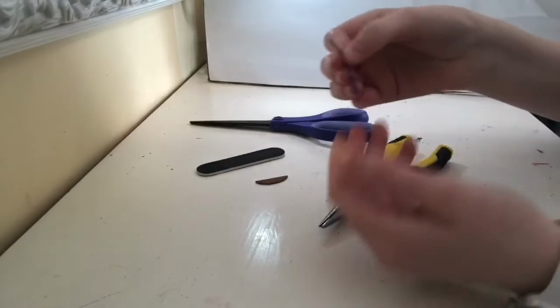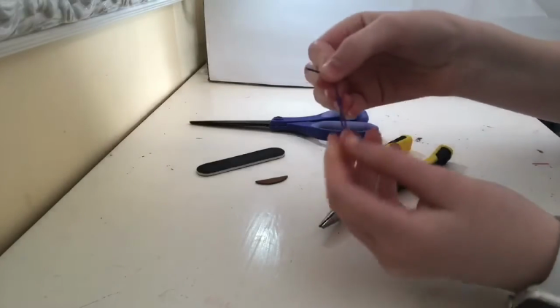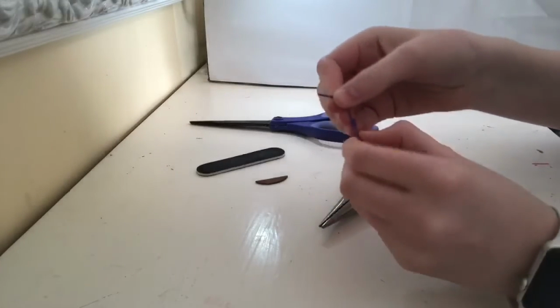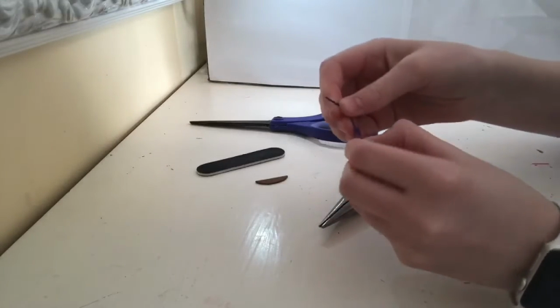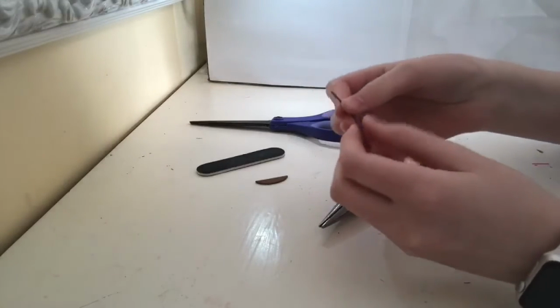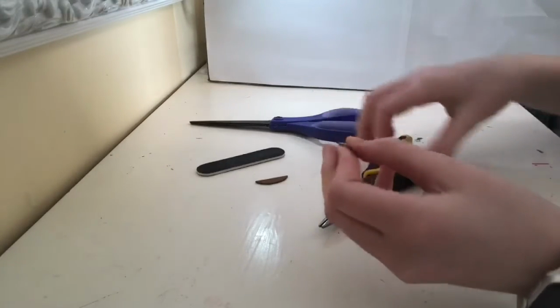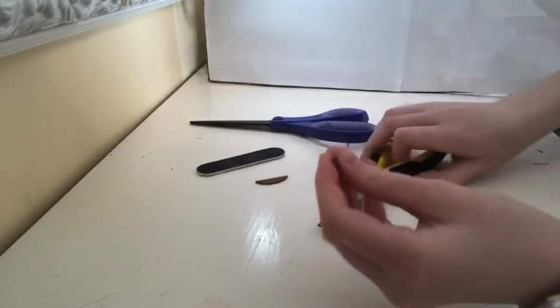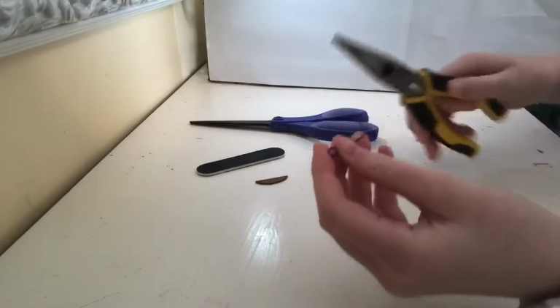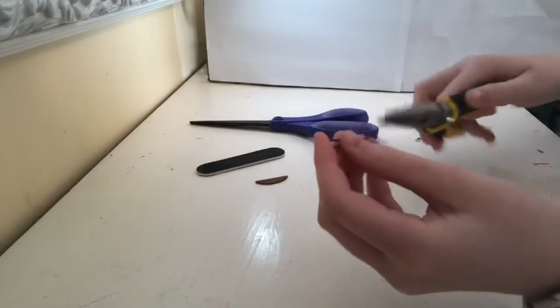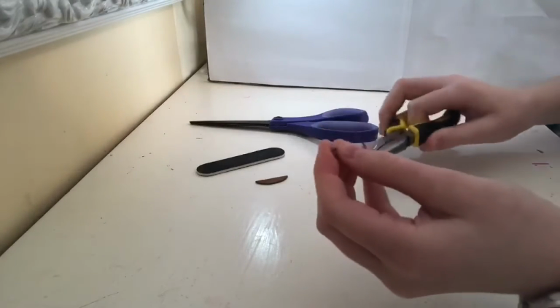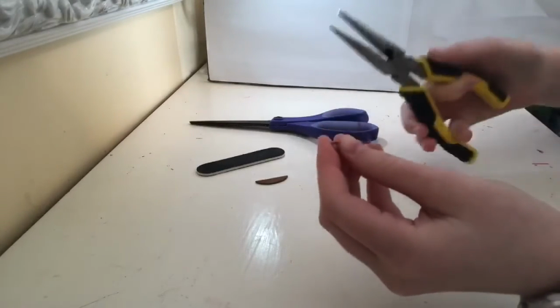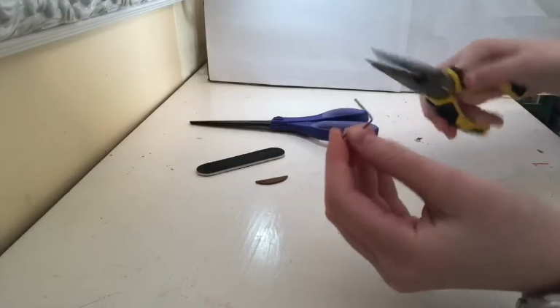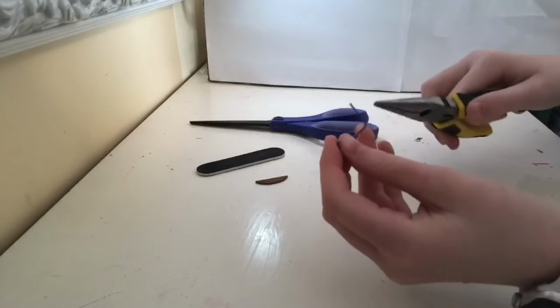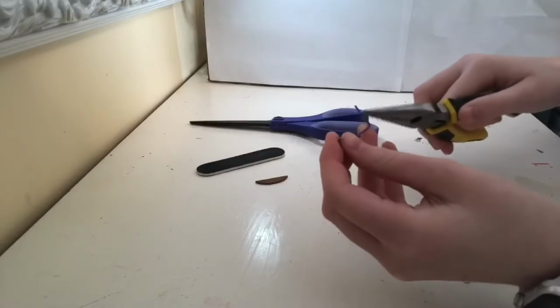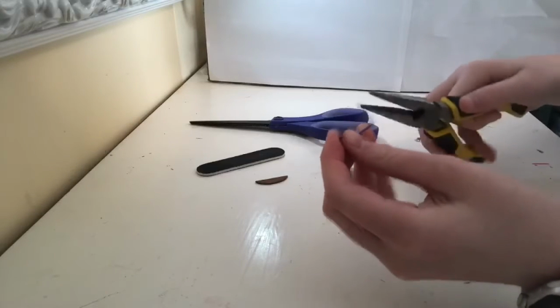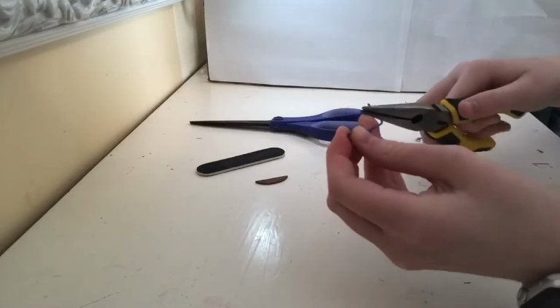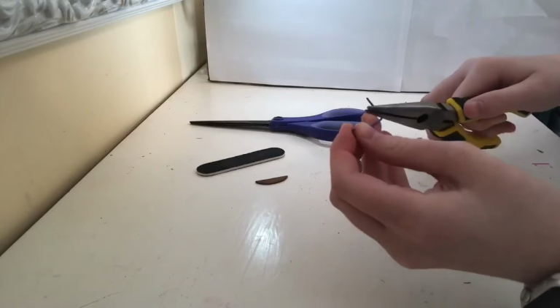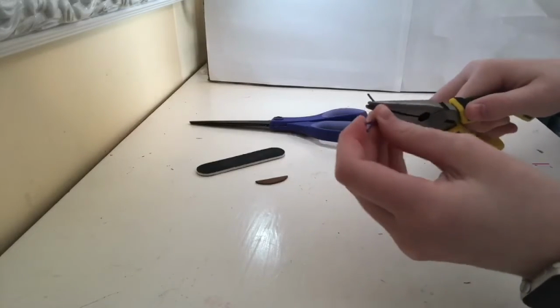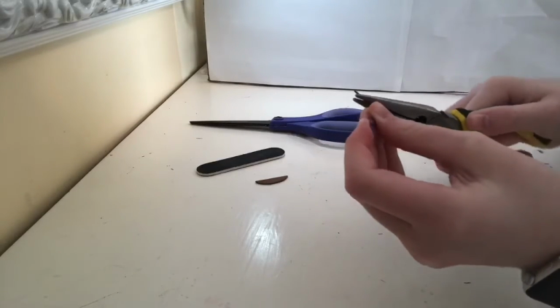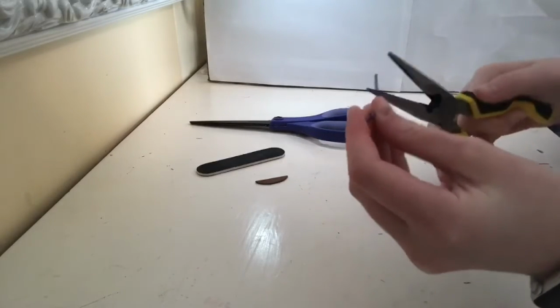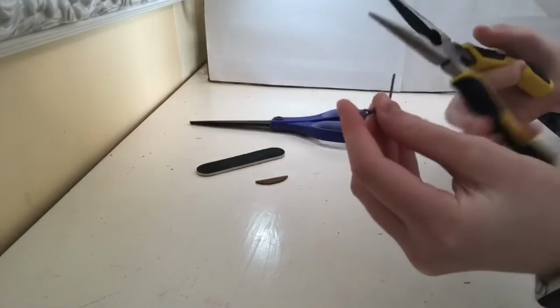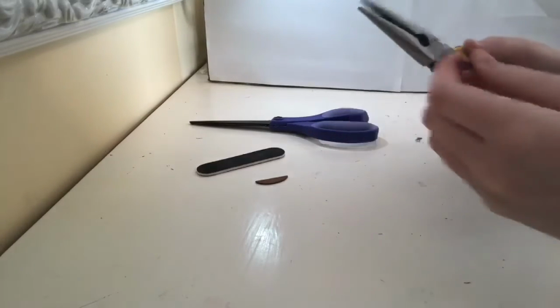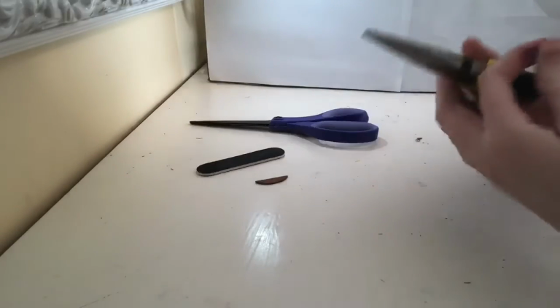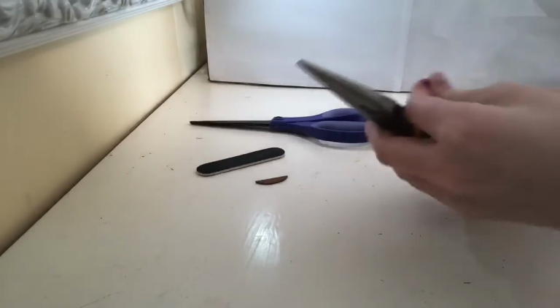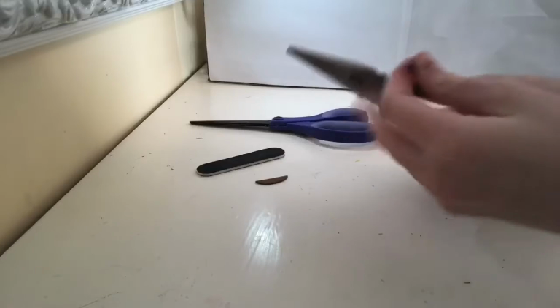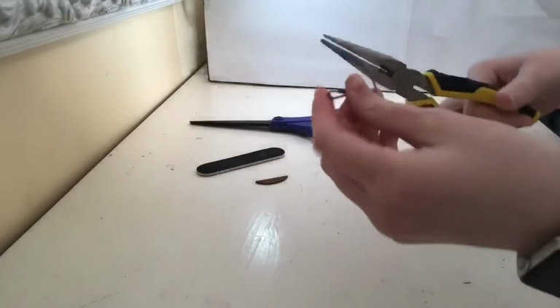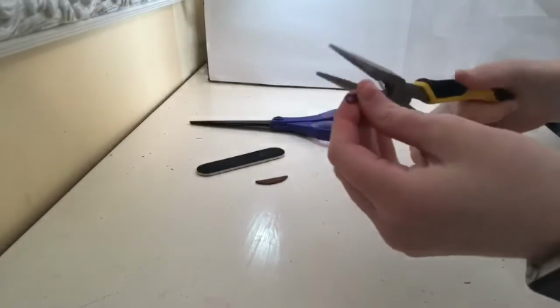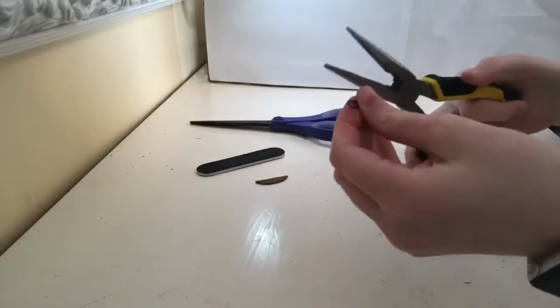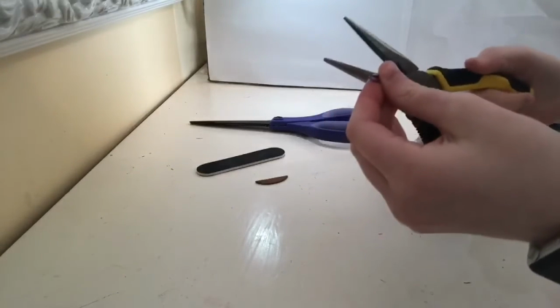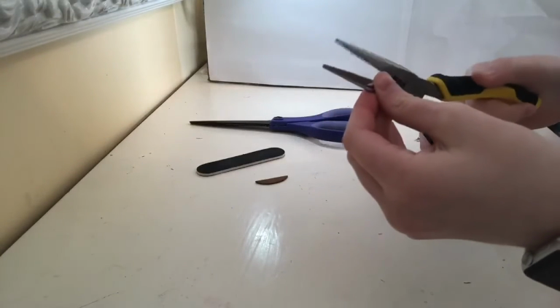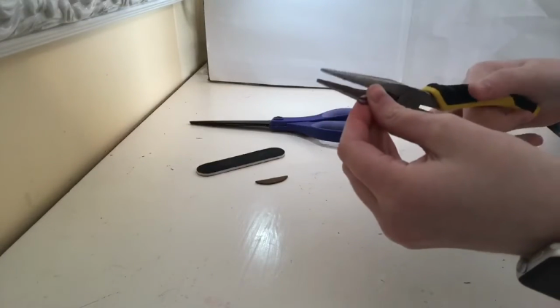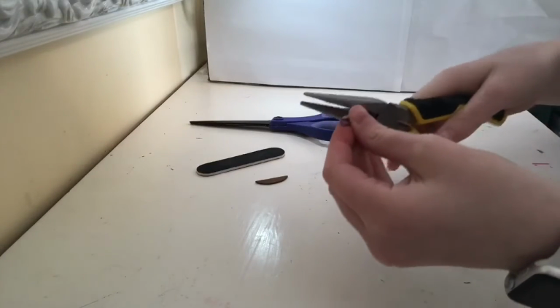Now that we've got the handle done, we're going to get started on the actual hoof pick part. This end is bent up just a little bit and then you're going to clip off all the extra.